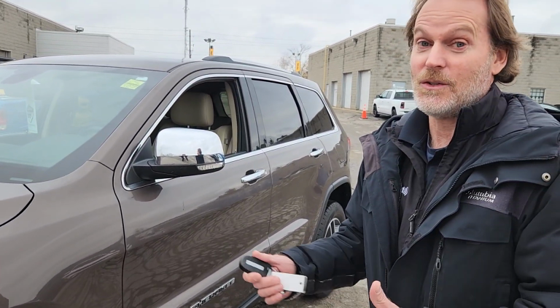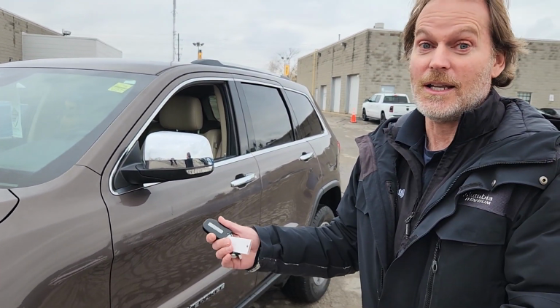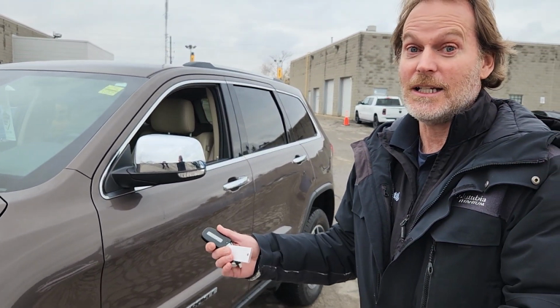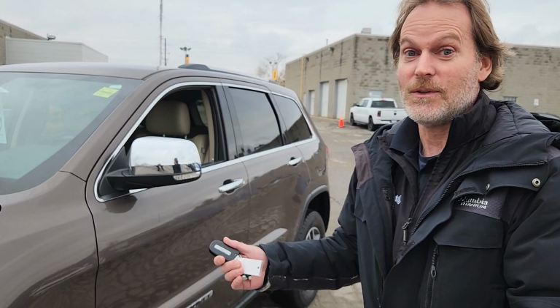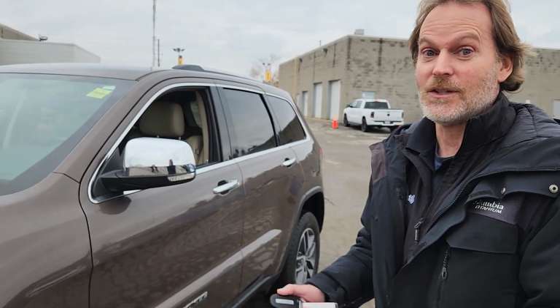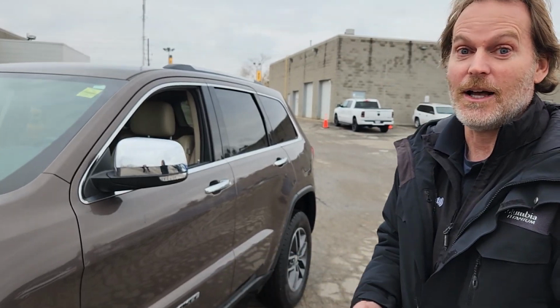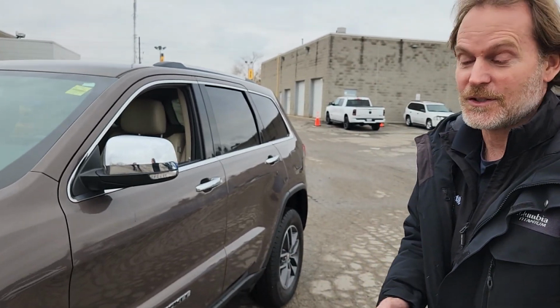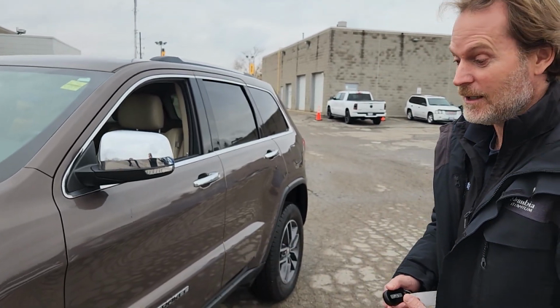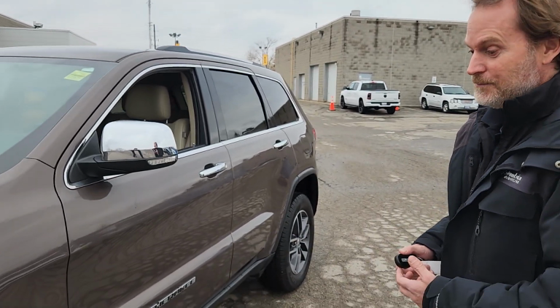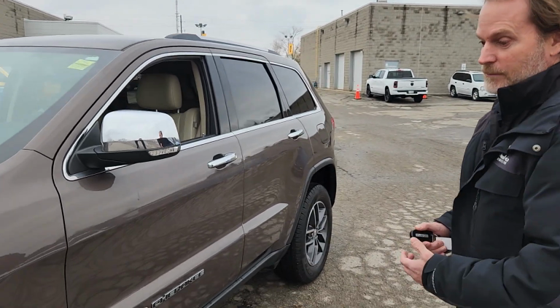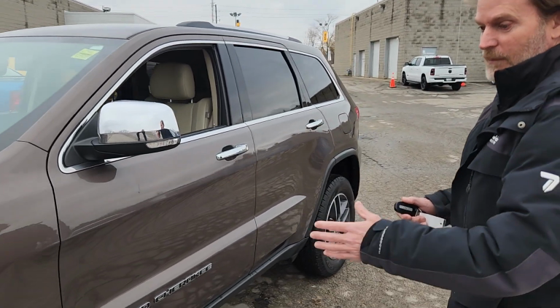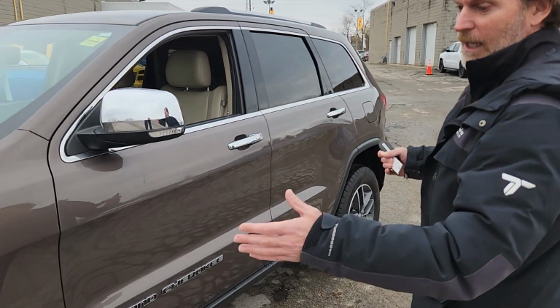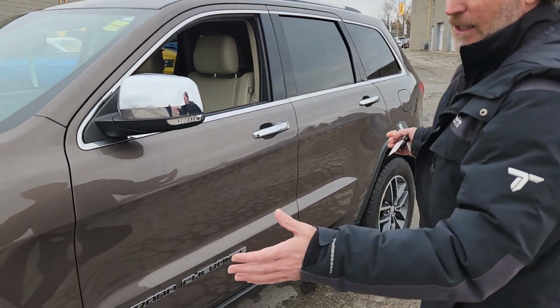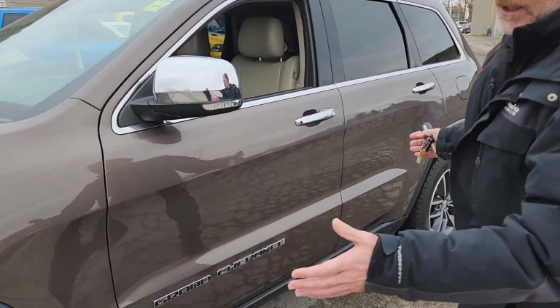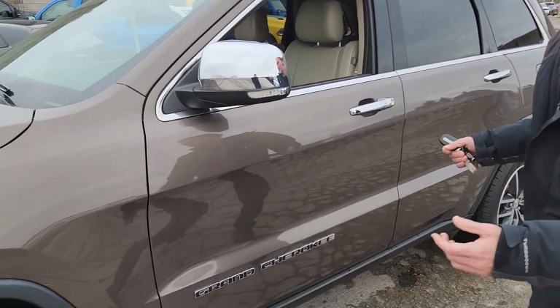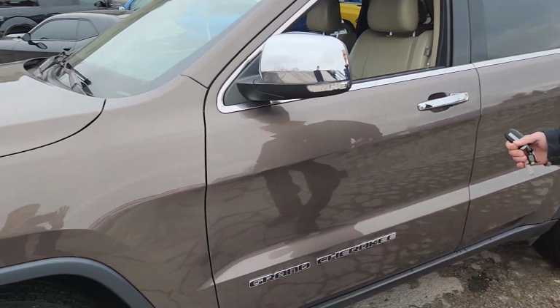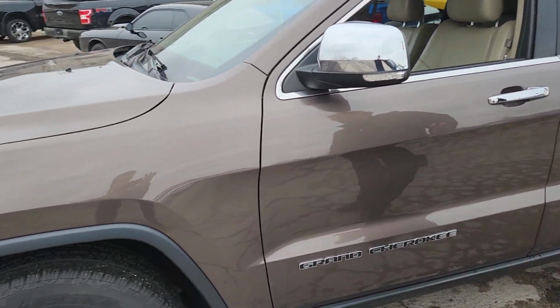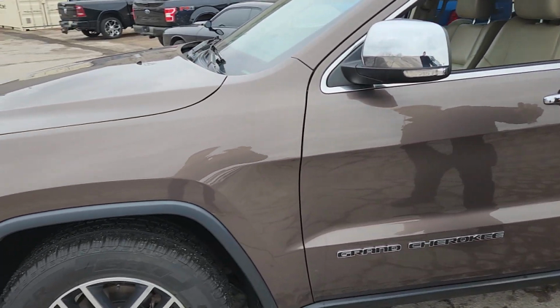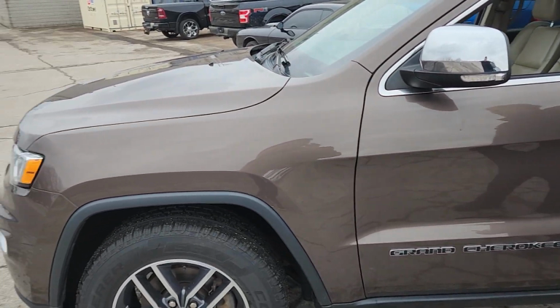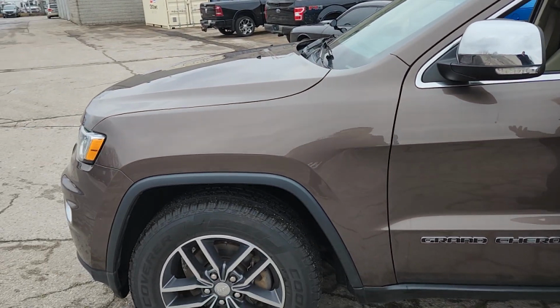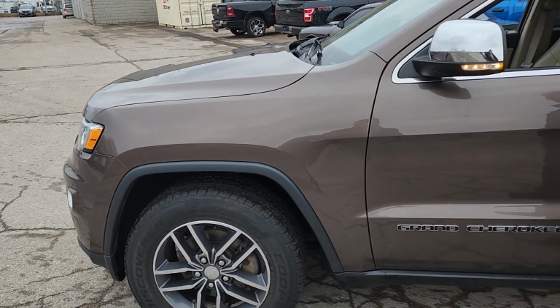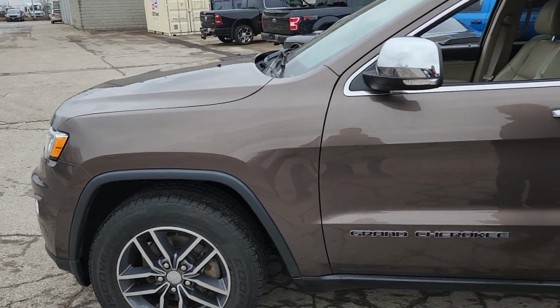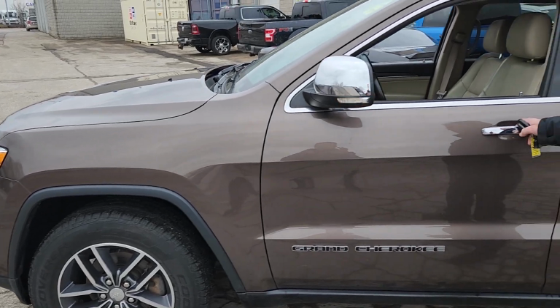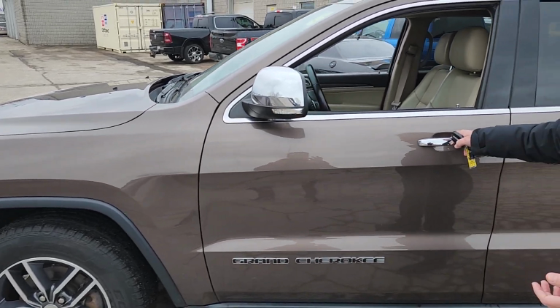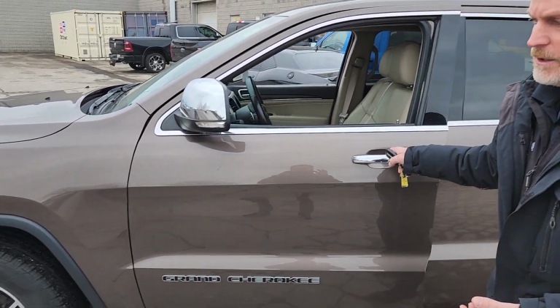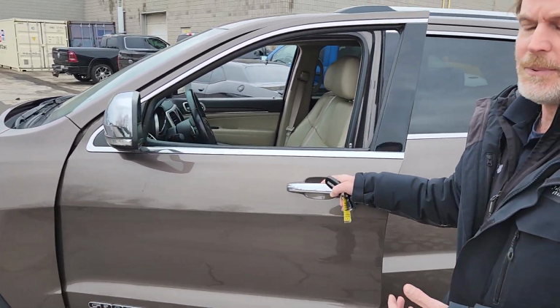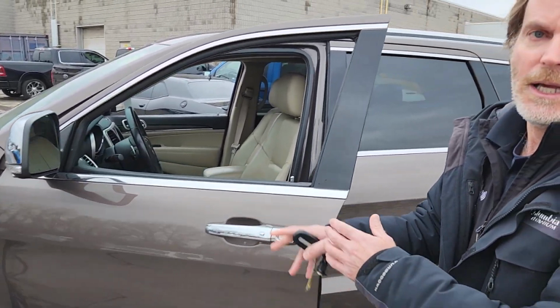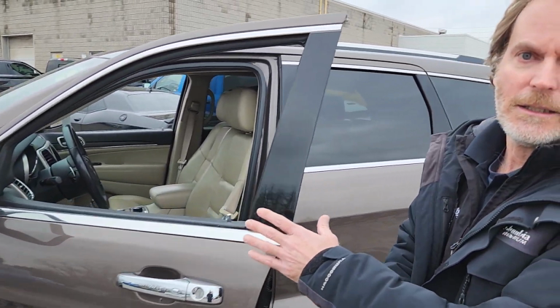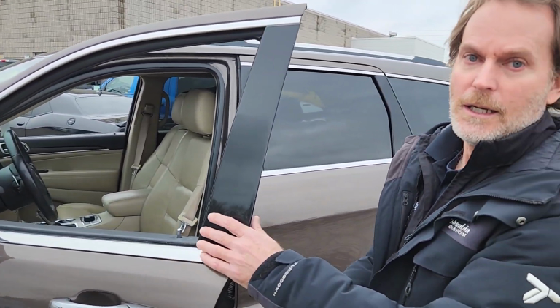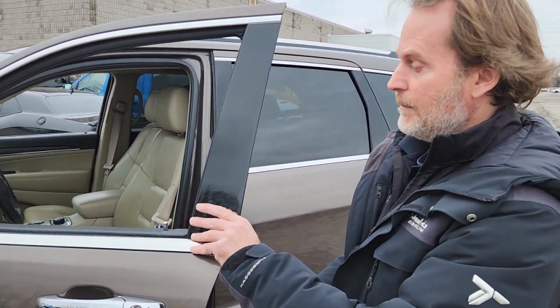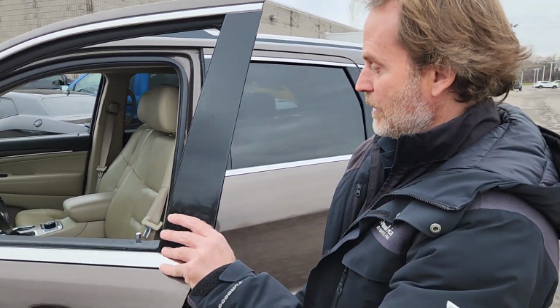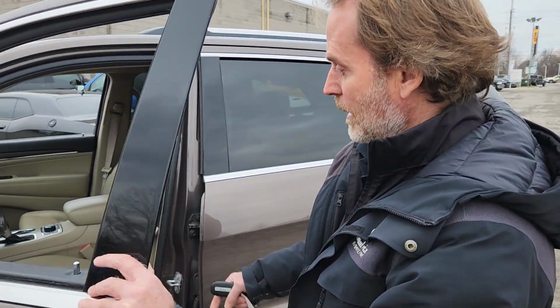It's only got 92,000 kilometers on it. It's the Limited, so this was for many years our top of the line Jeep Grand Cherokee.